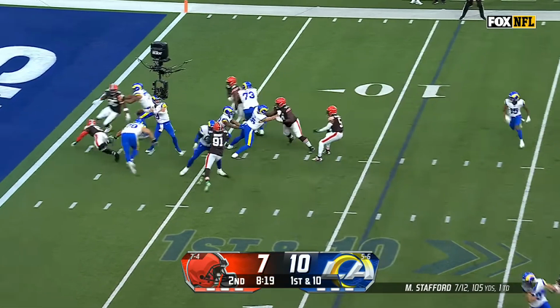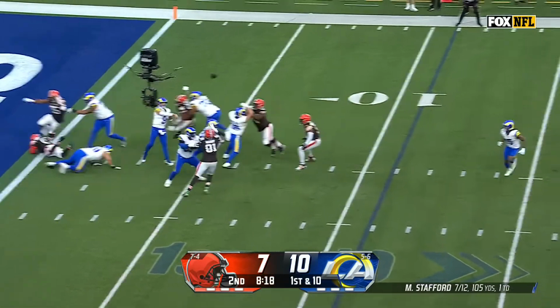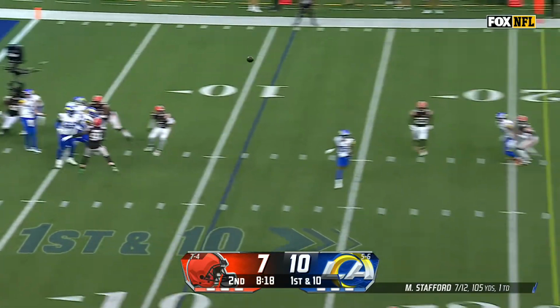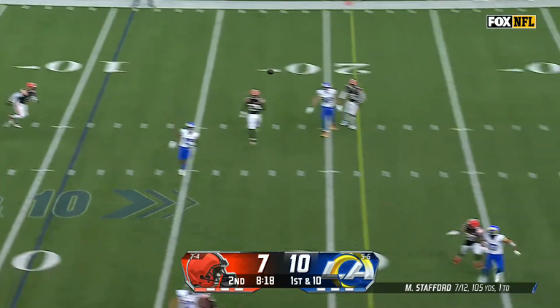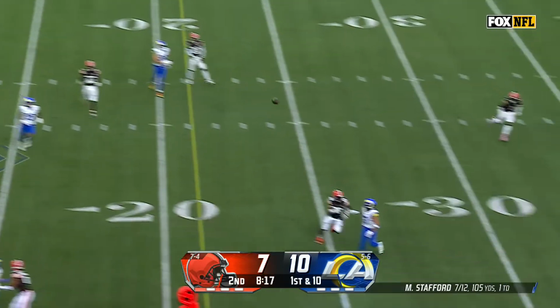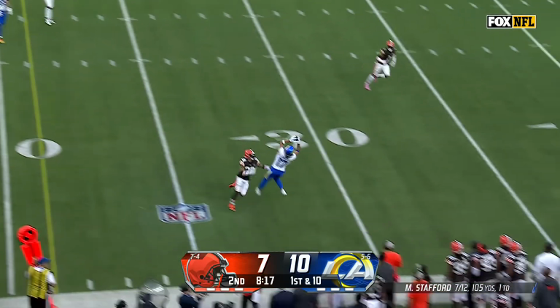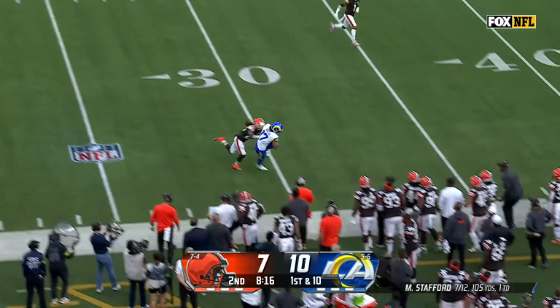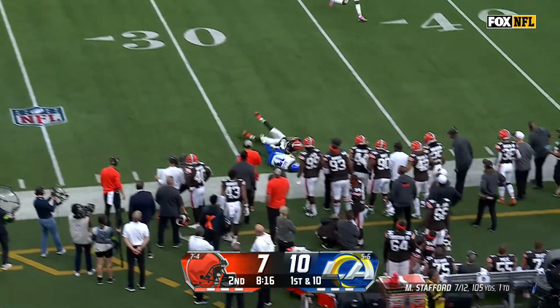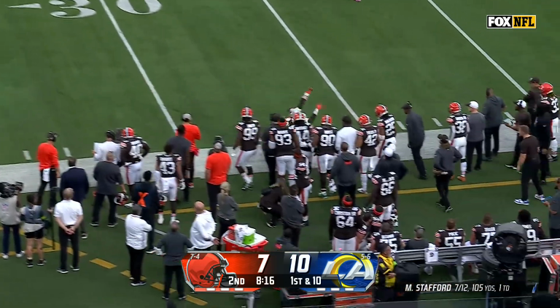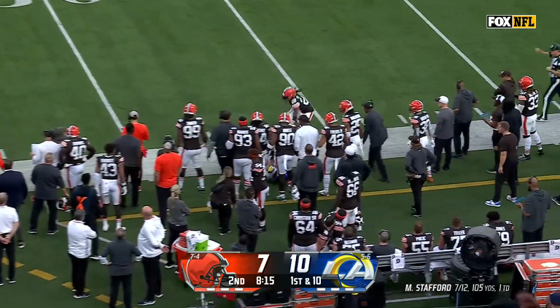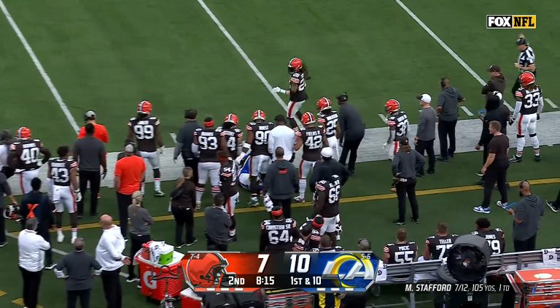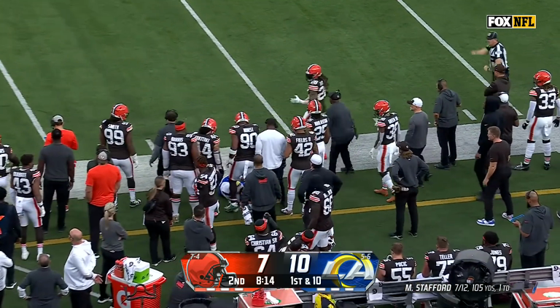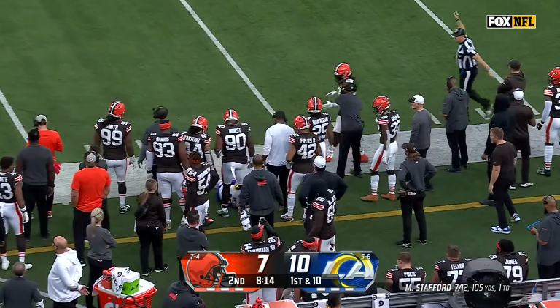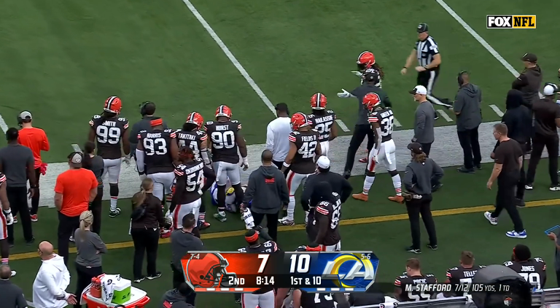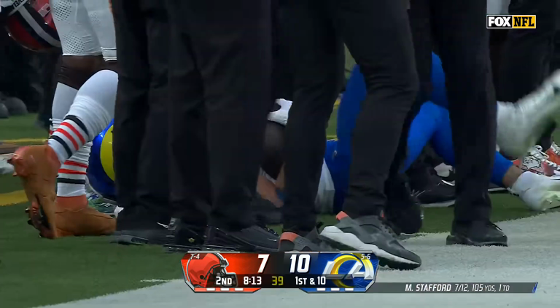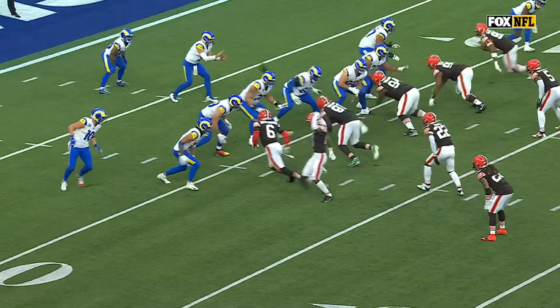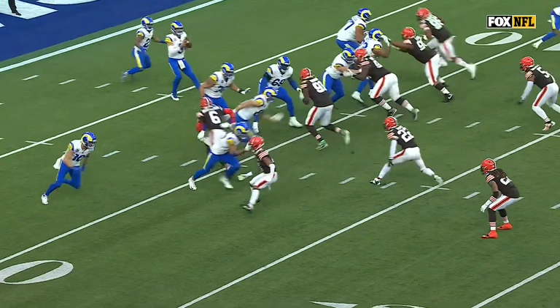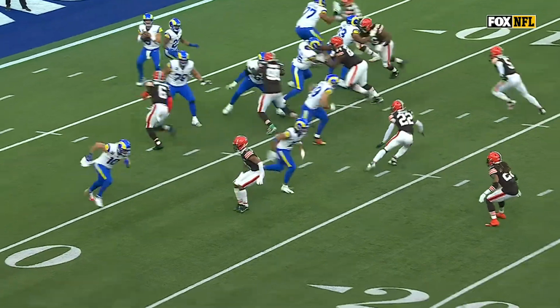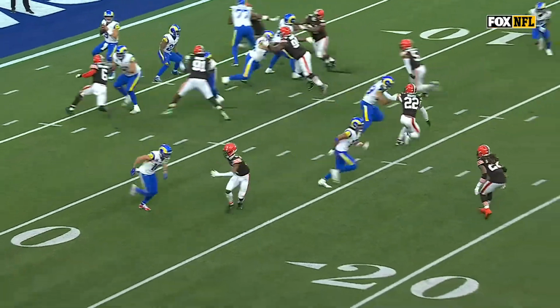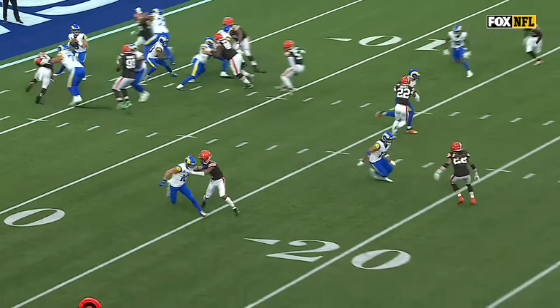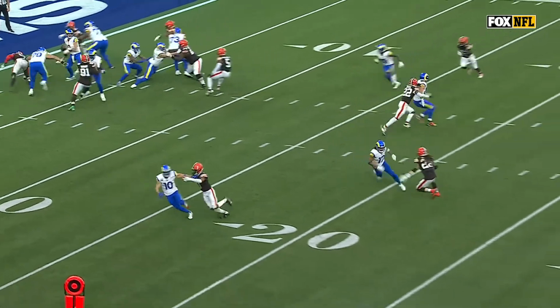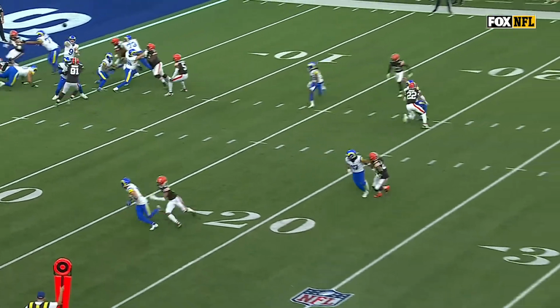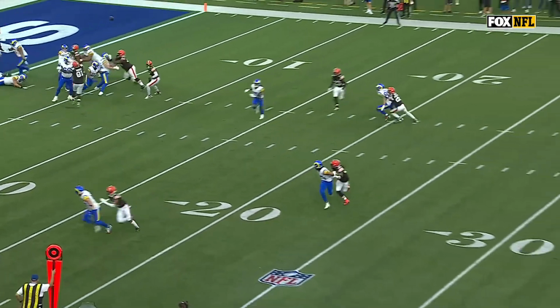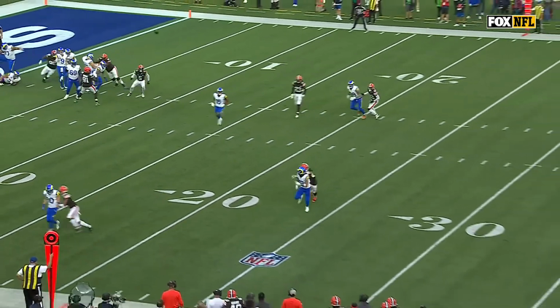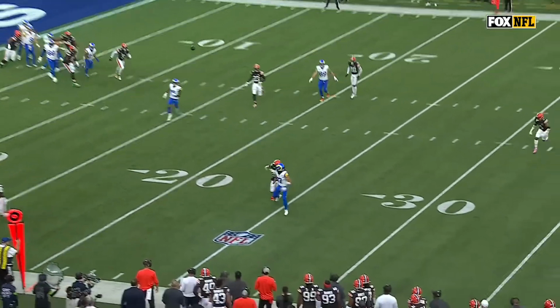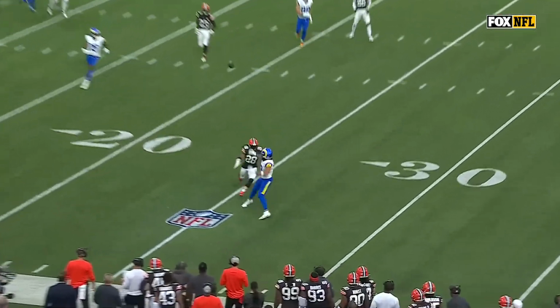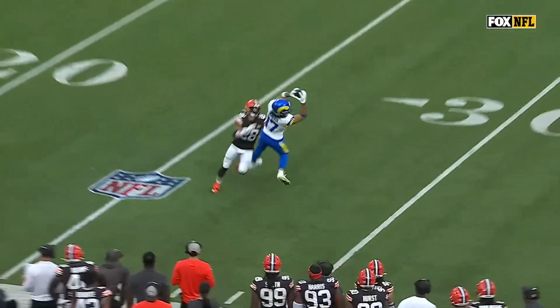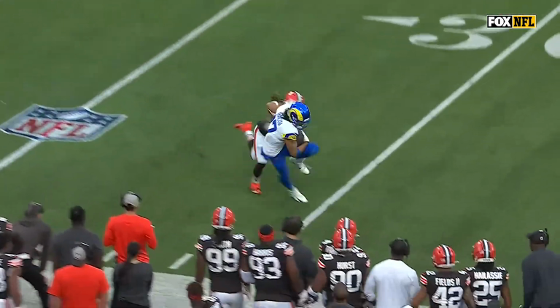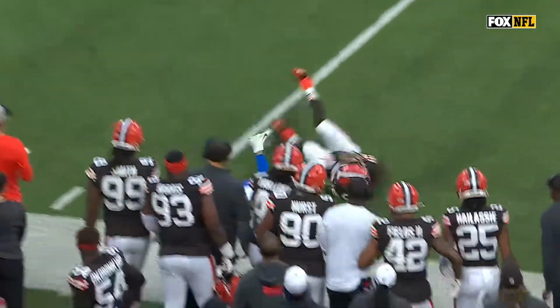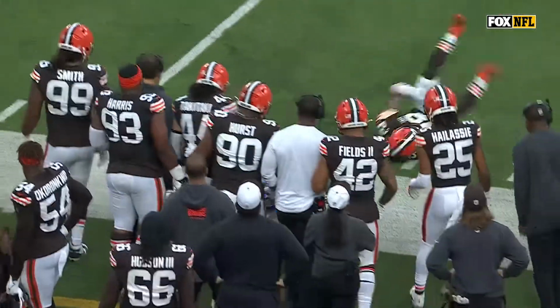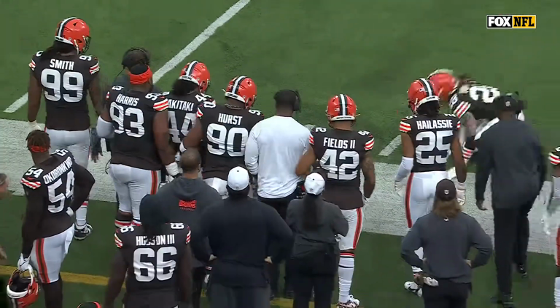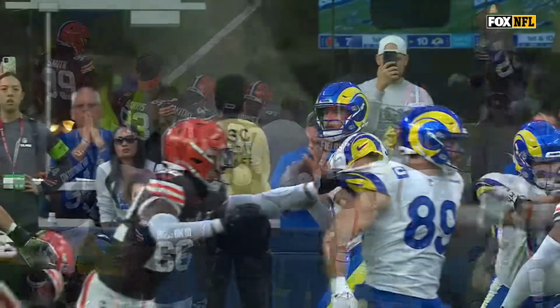Stafford steps up in the pocket for Puka. Nakua with a leaping grab across the 30-yard line. And this isn't Stafford's best ball — it's on time, but he missed this throw. Look at the adjustment by Puka.